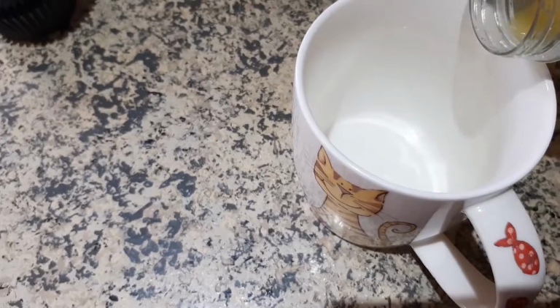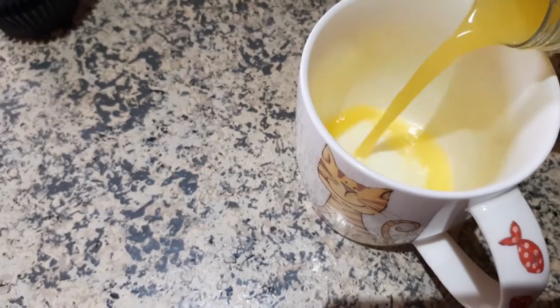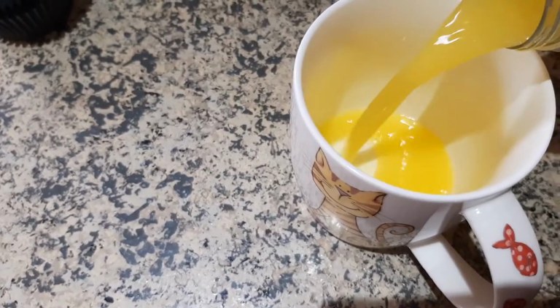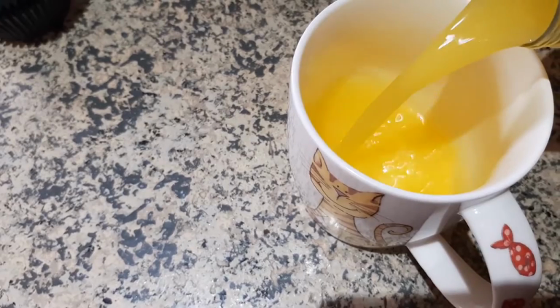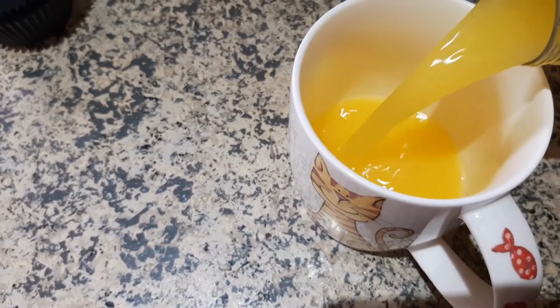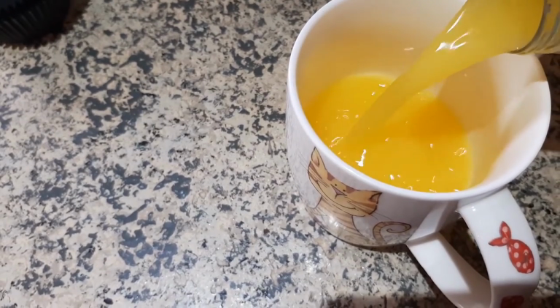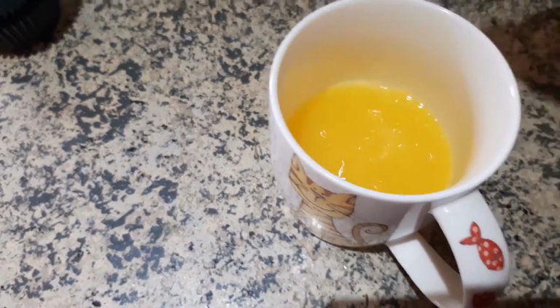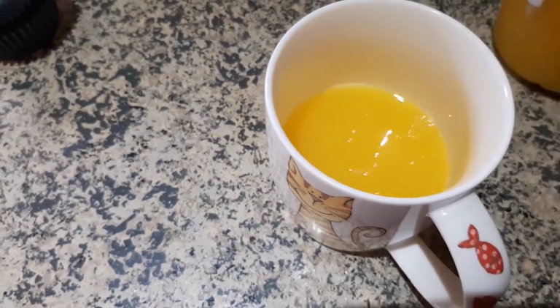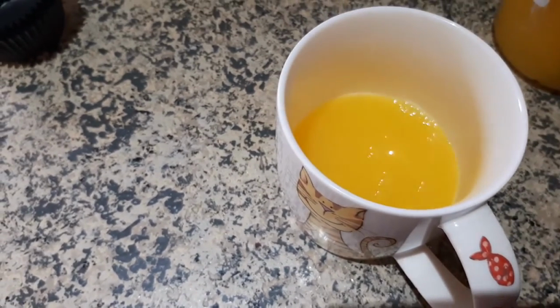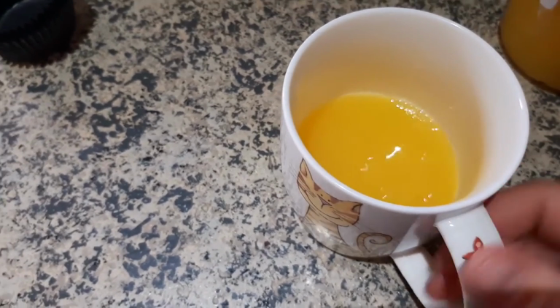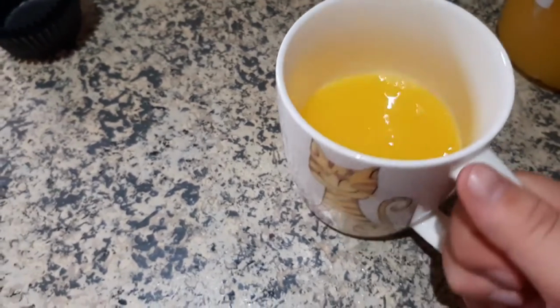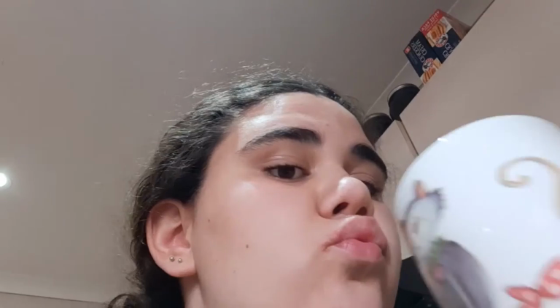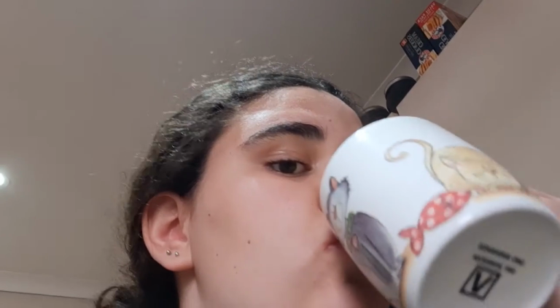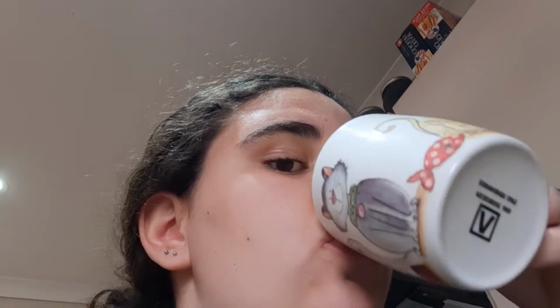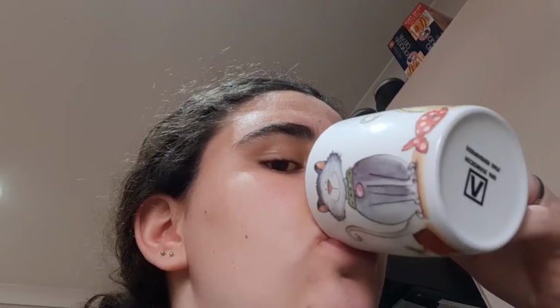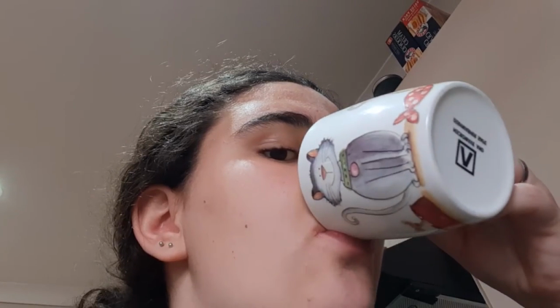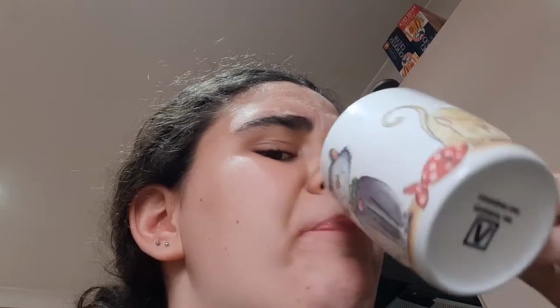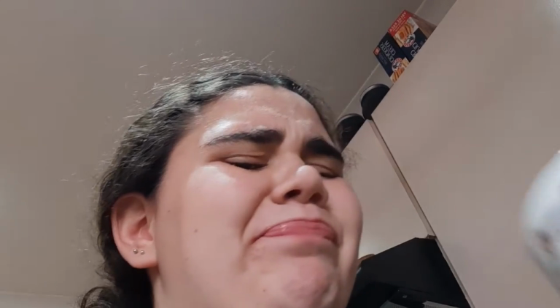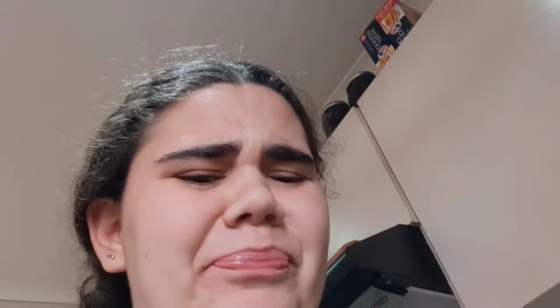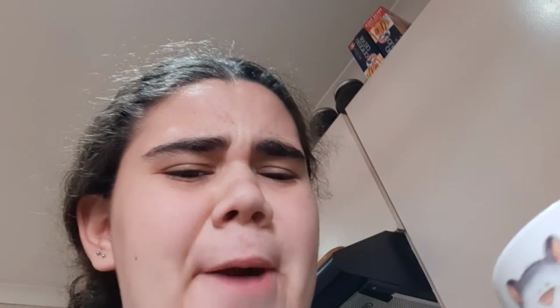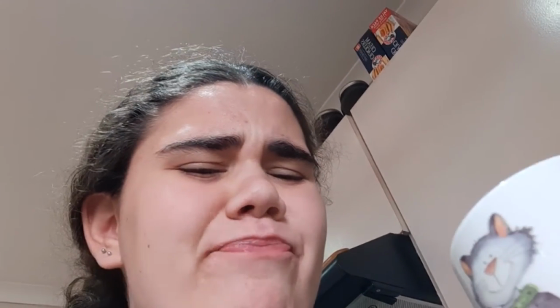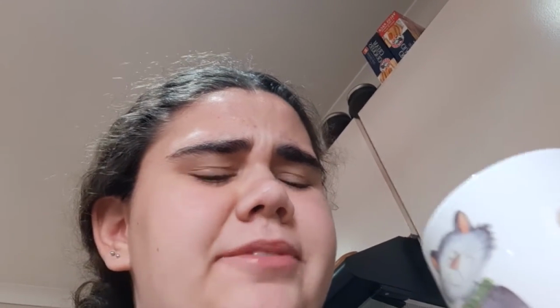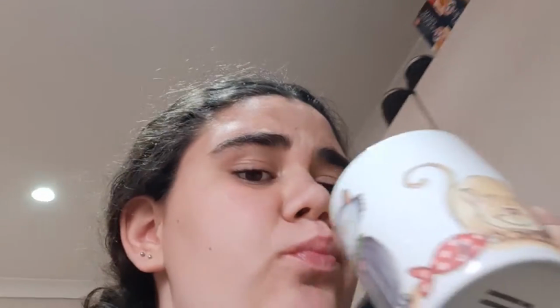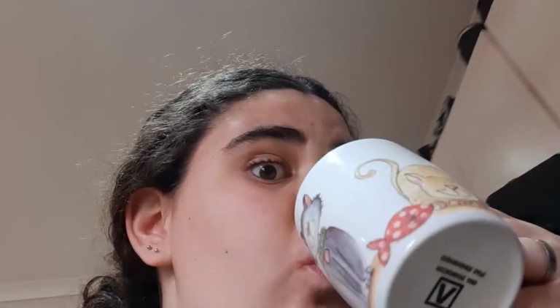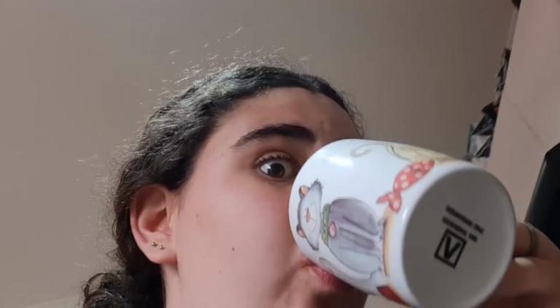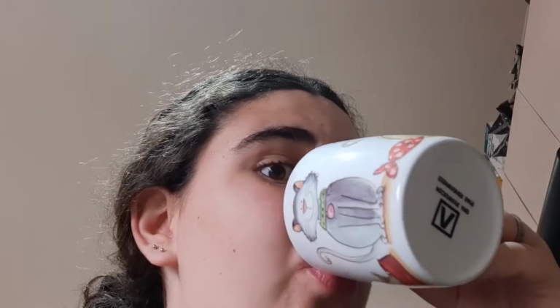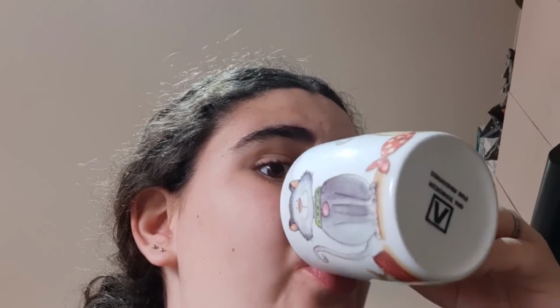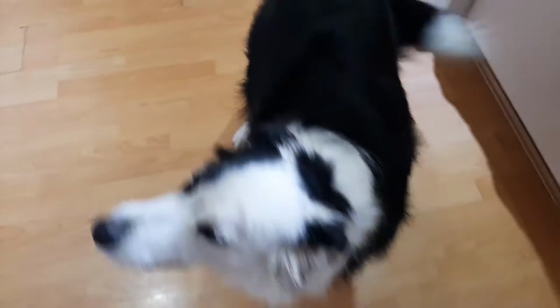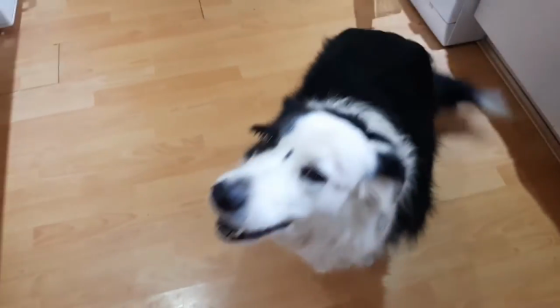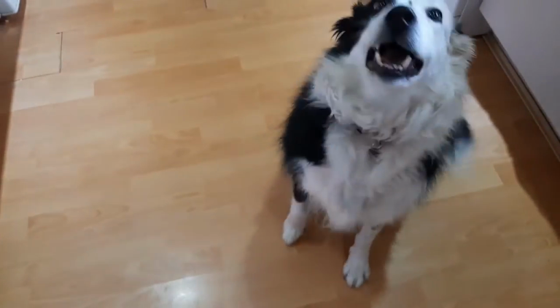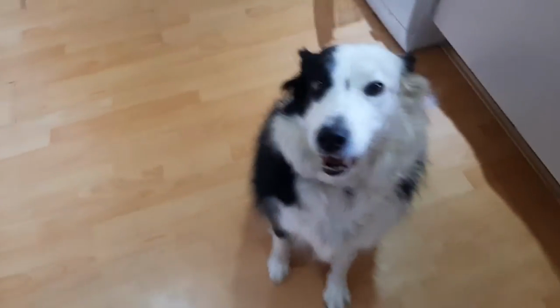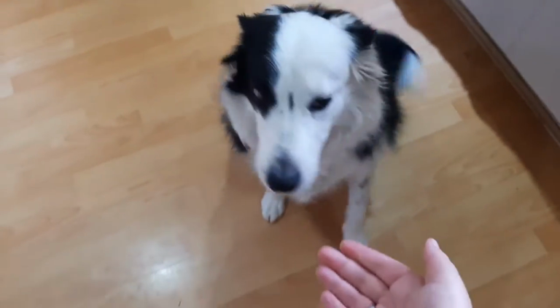What would a baking video be without an orange juice break? Every single time I have this orange juice I say to myself, 'No Julia, don't drink so much because it's sour' — but do I keep on drinking it? Yeah. And a lot of you requested to see my dog again, so here she is — she says hi!